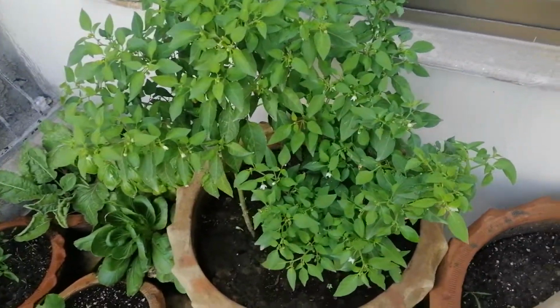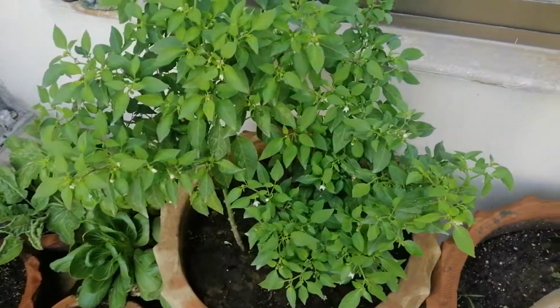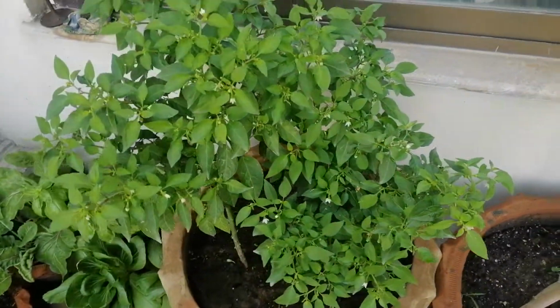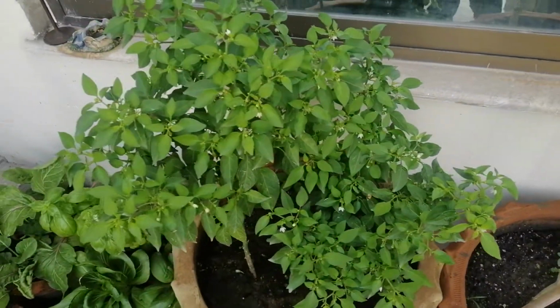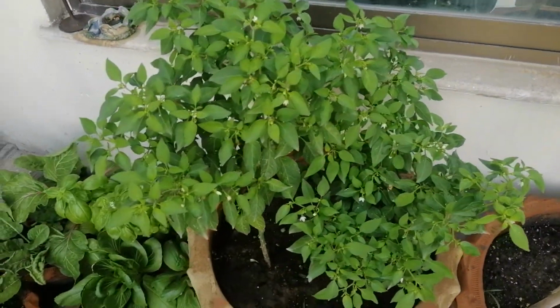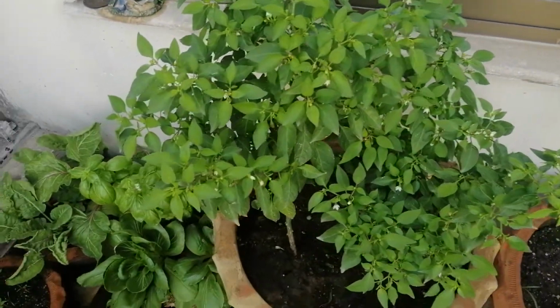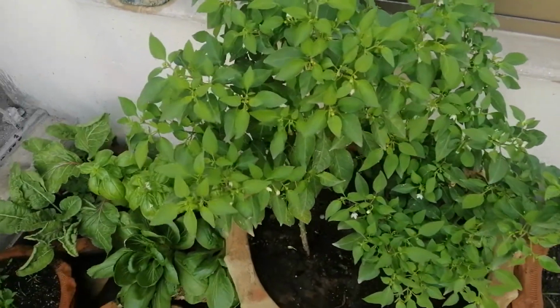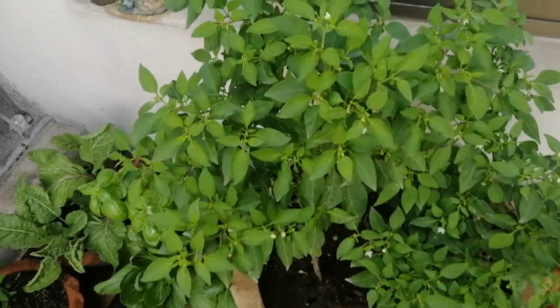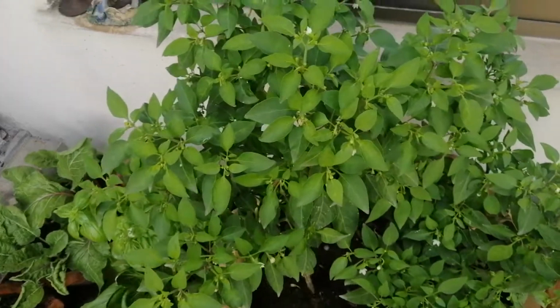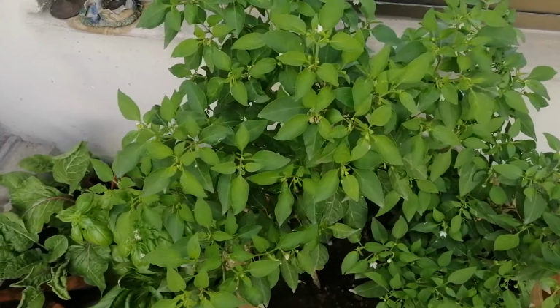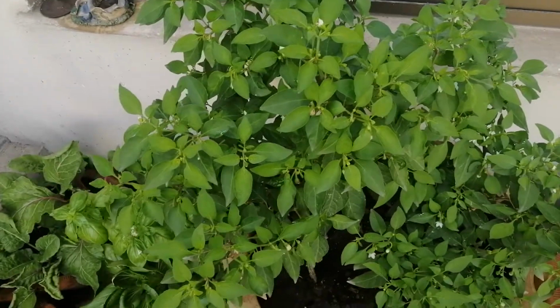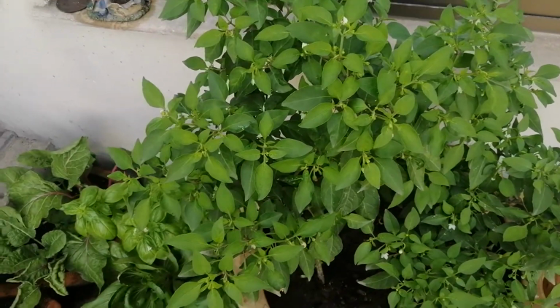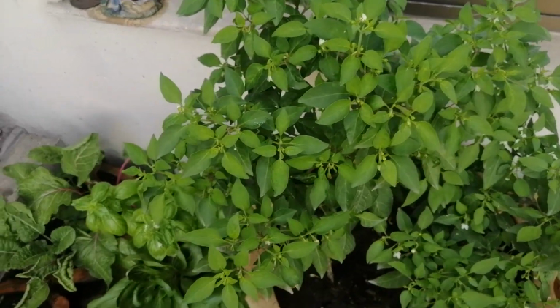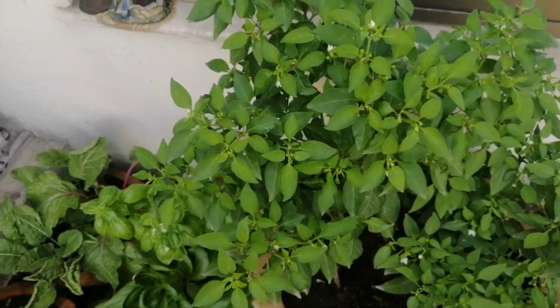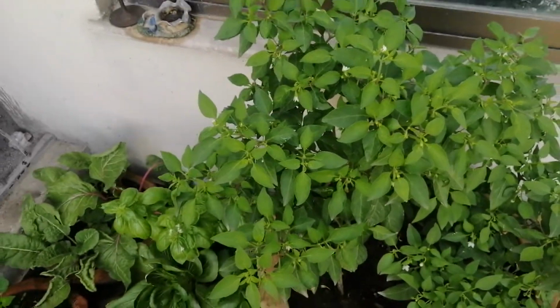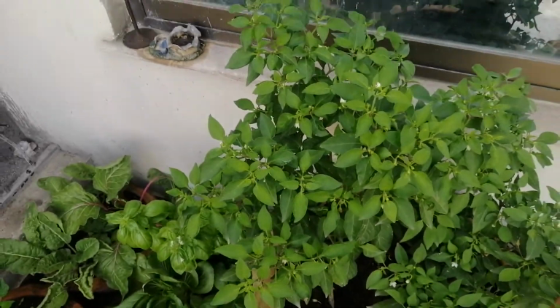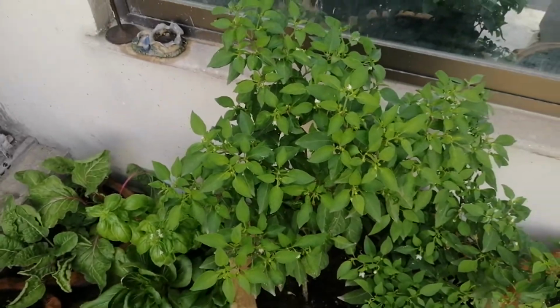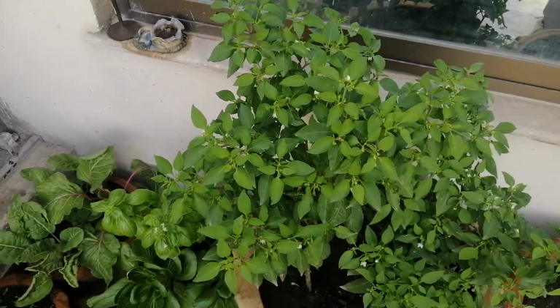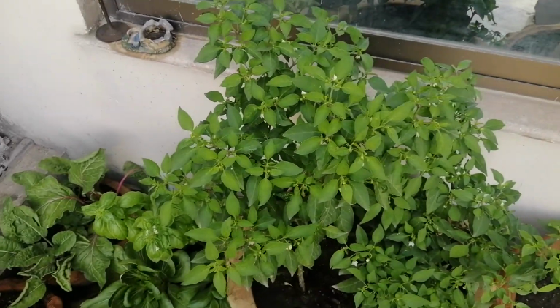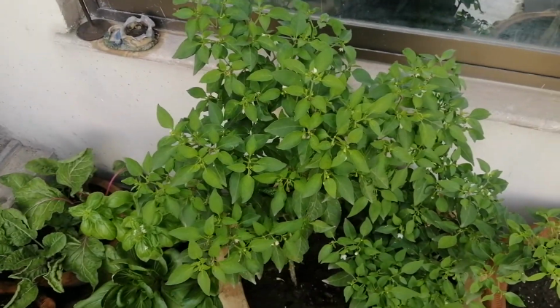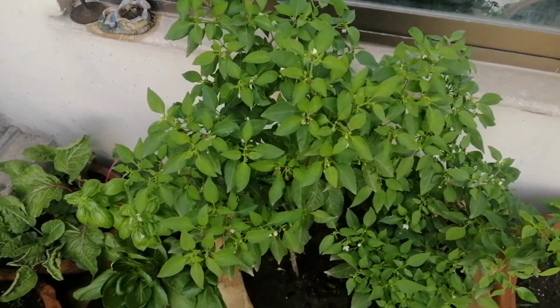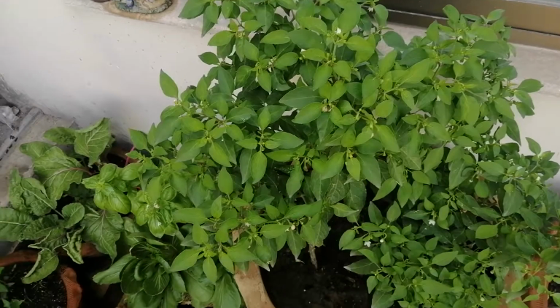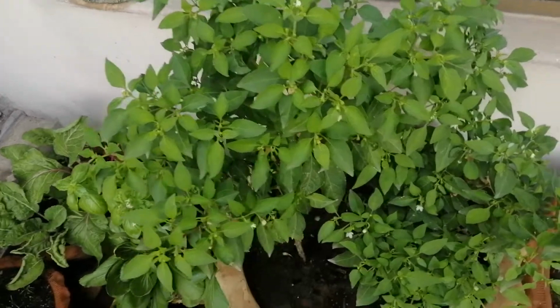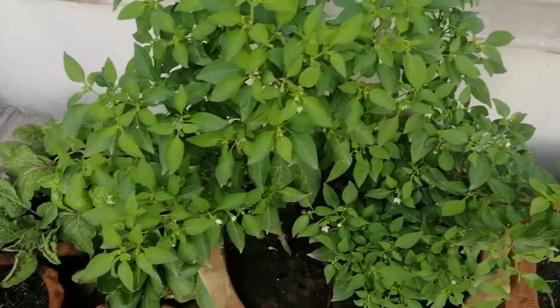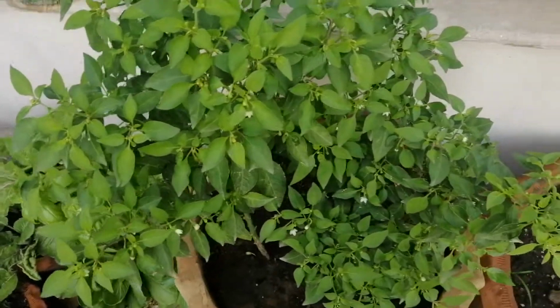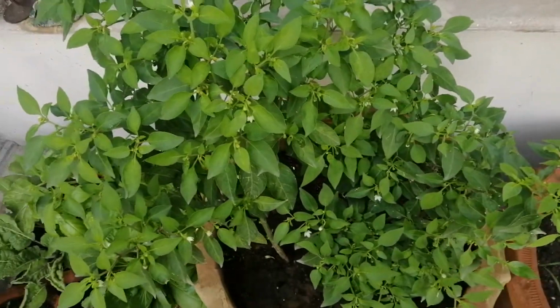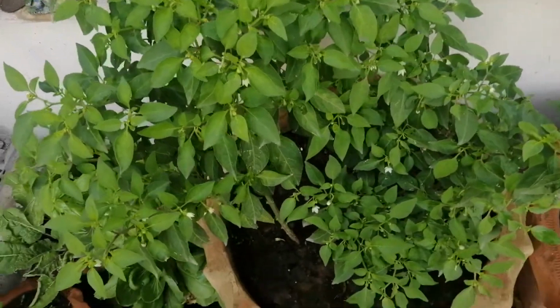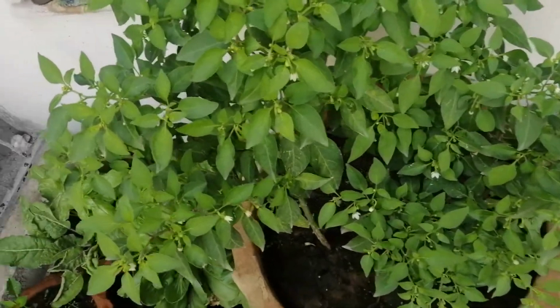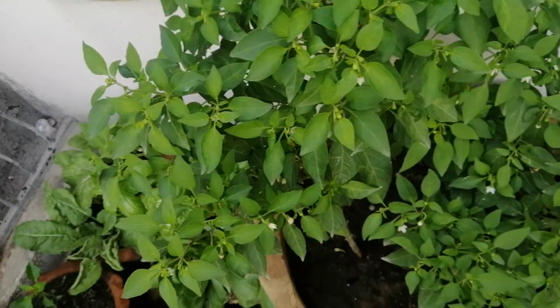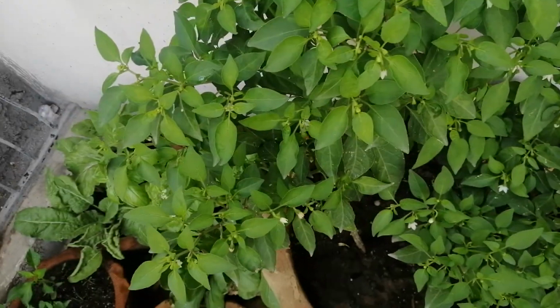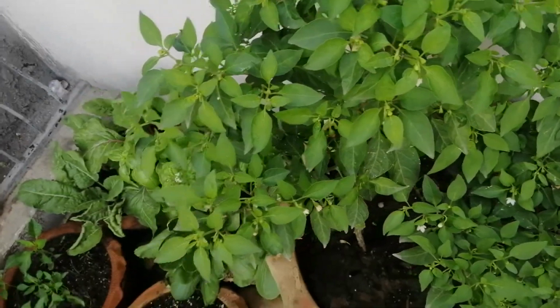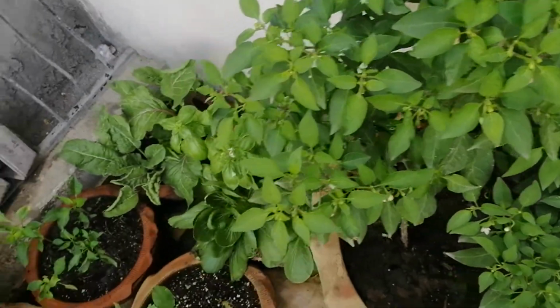The second batch of the green peppers — the green chilies actually, the spicy ones — has started. You can see small flowers developing.